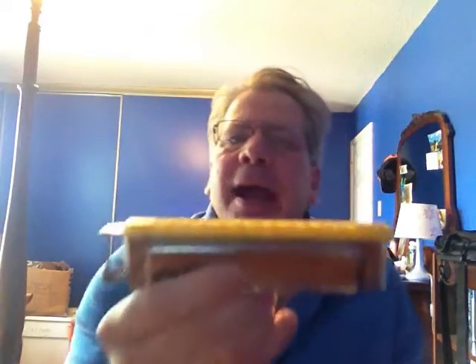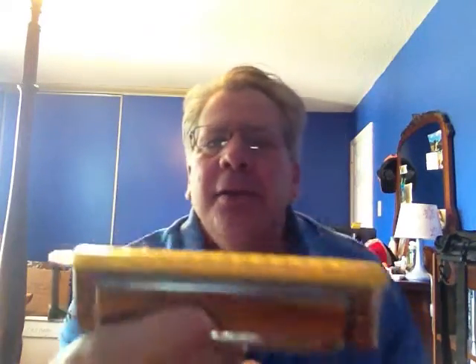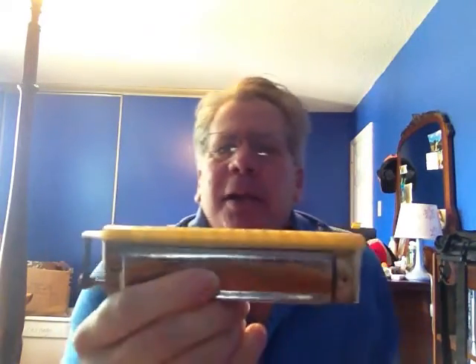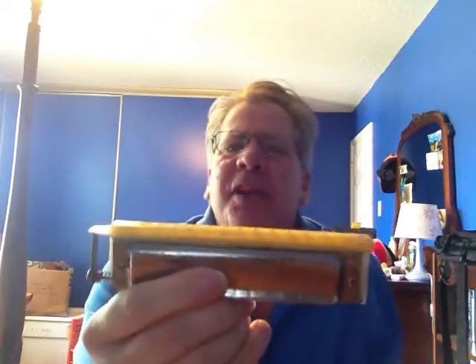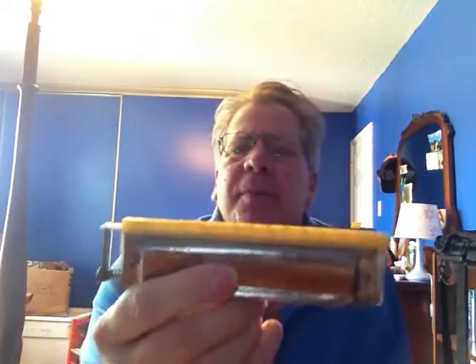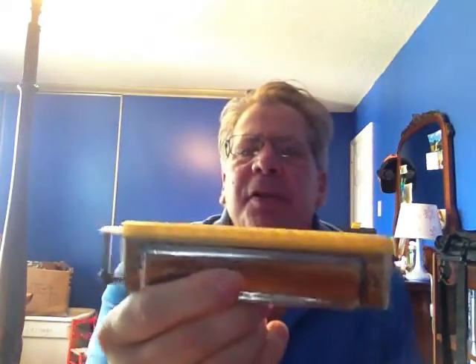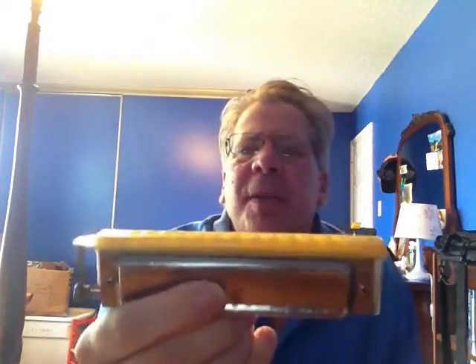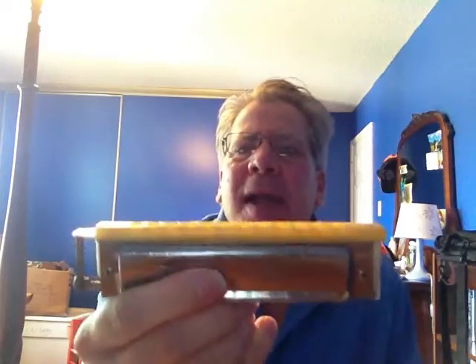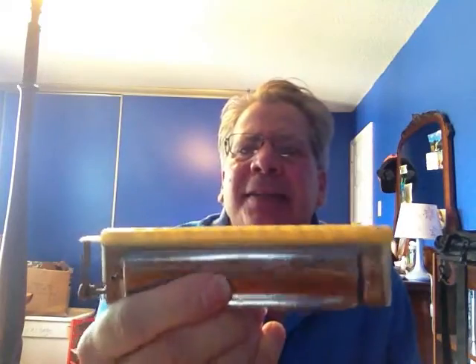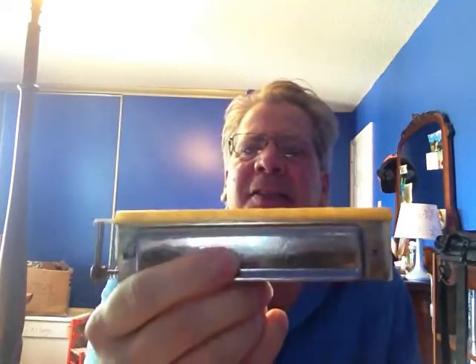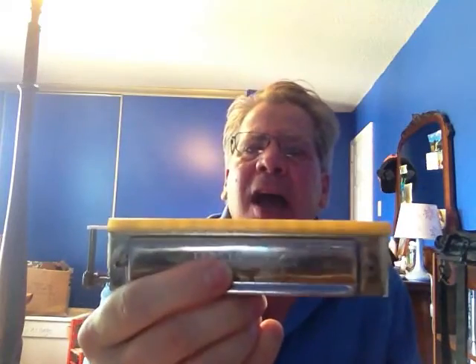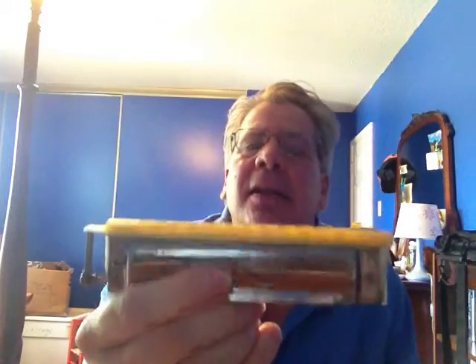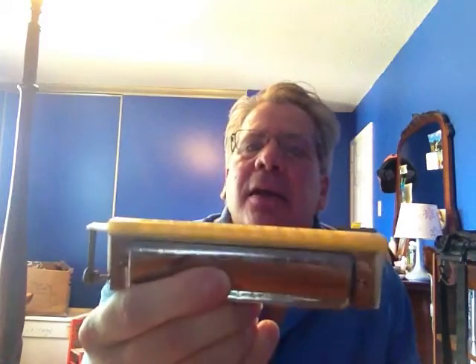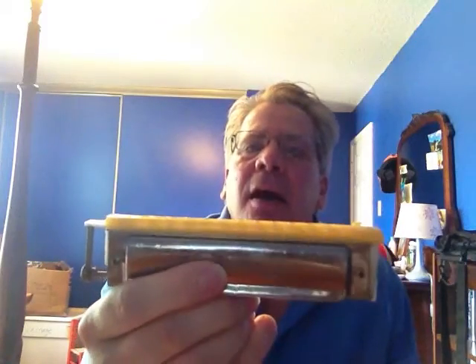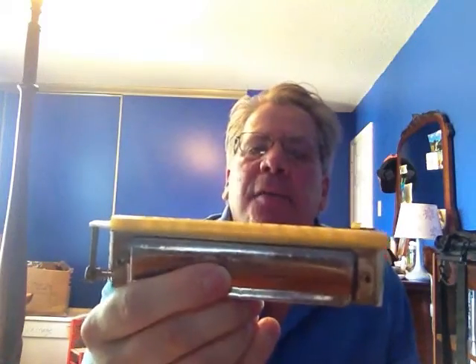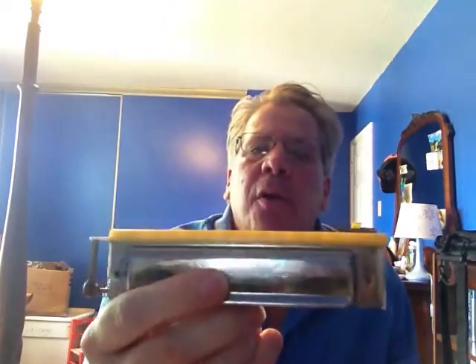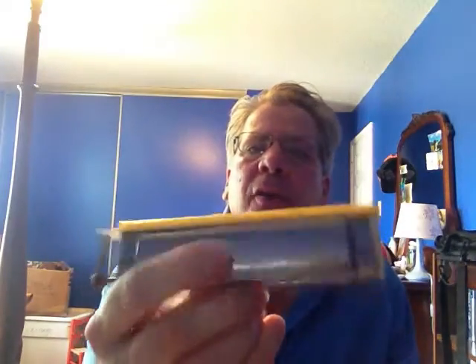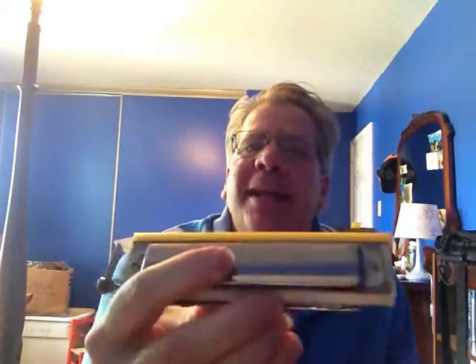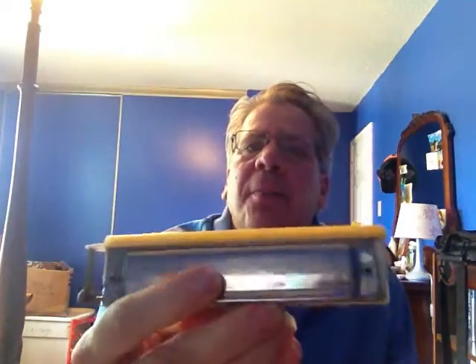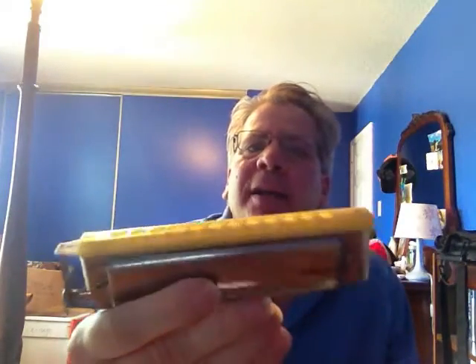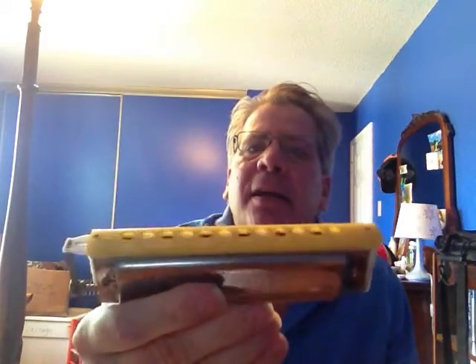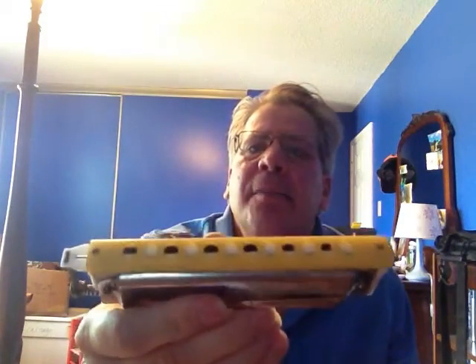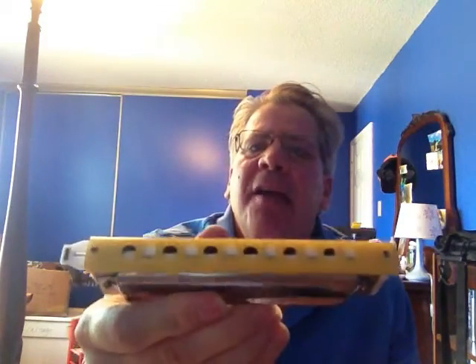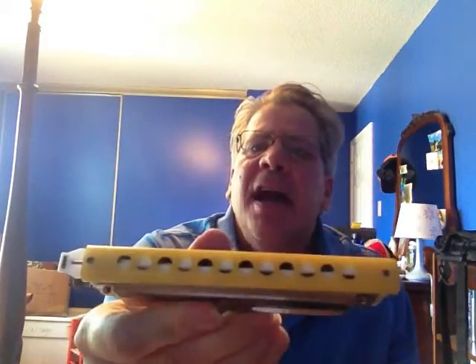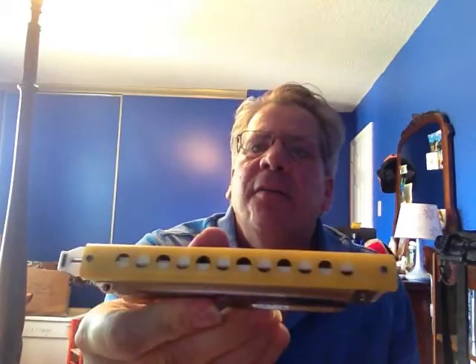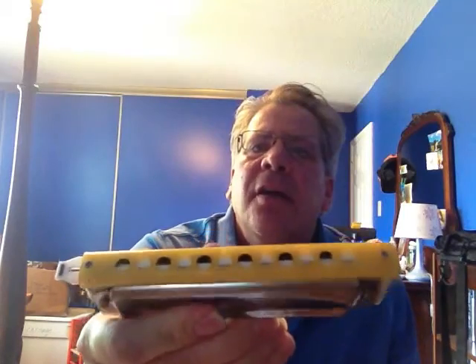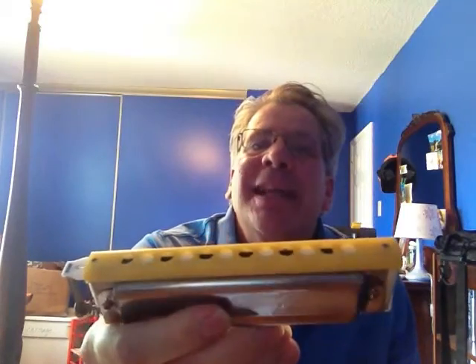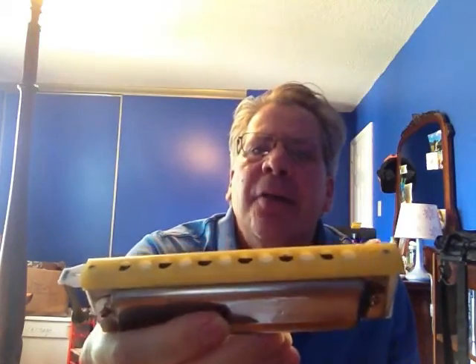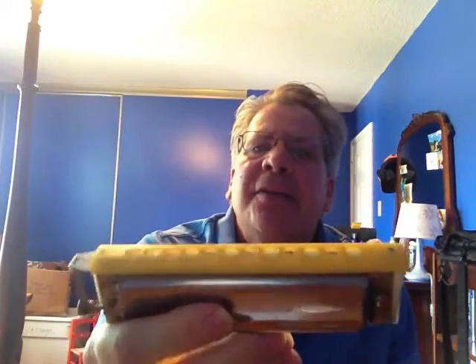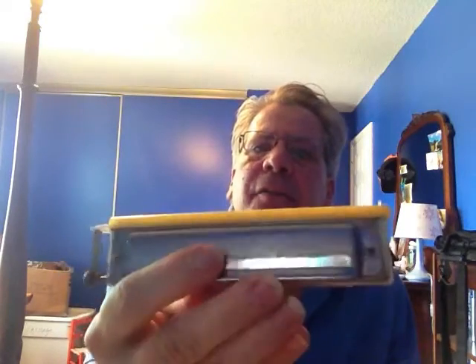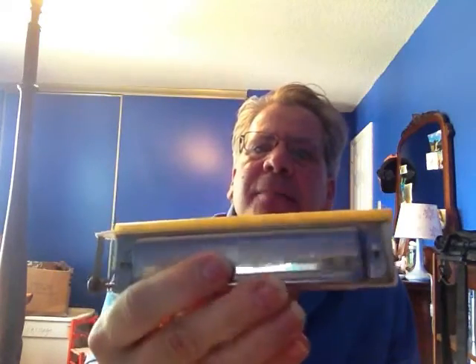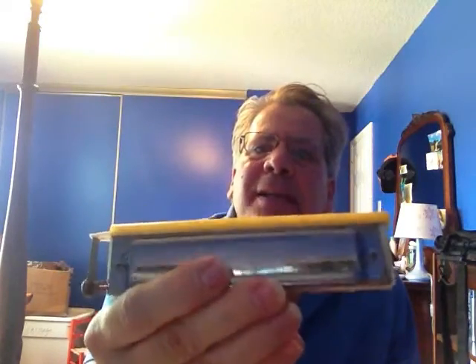Hi, my name is David Pierce. This is my patented design for a chromatic harmonica, half-valved, with interactive re-bending.